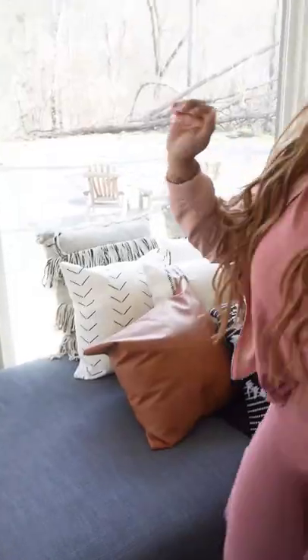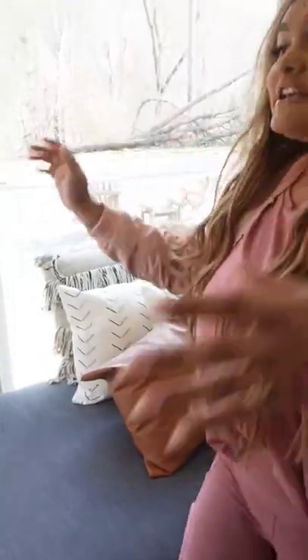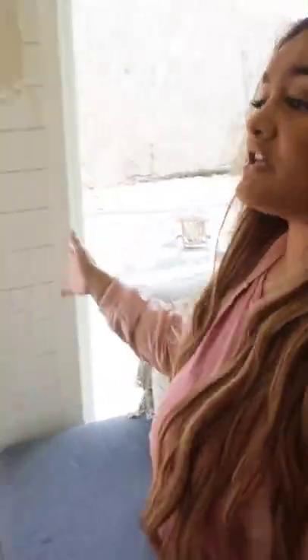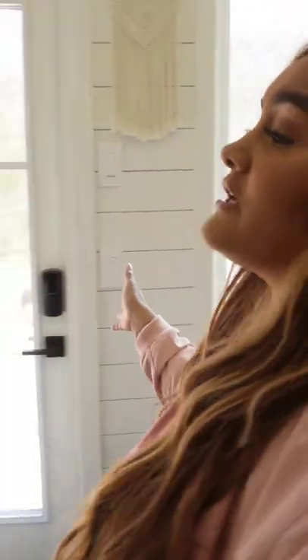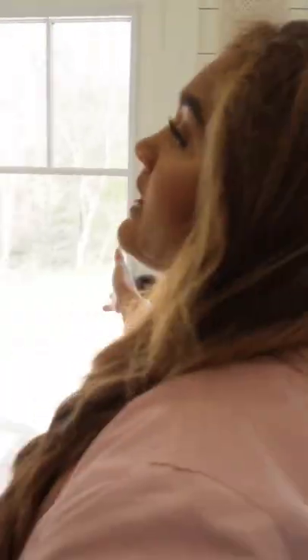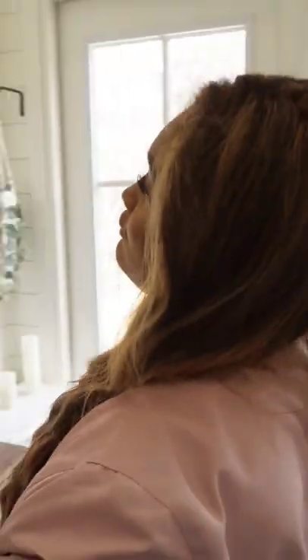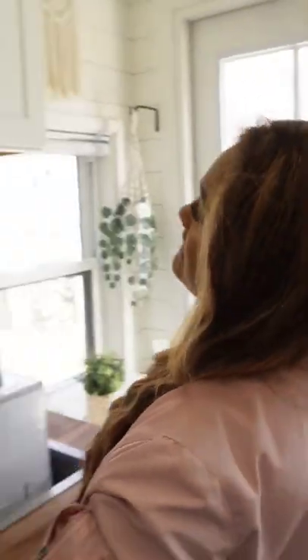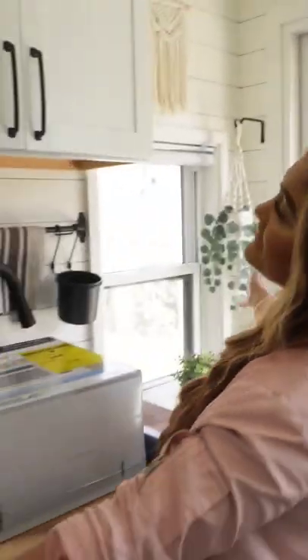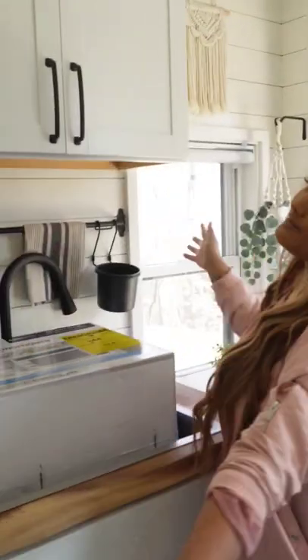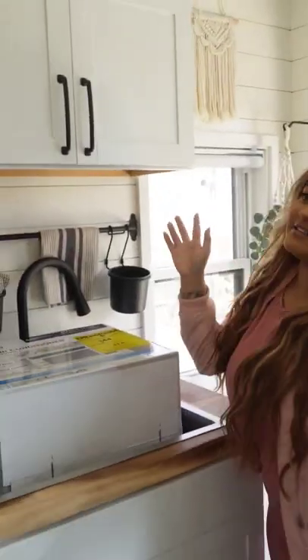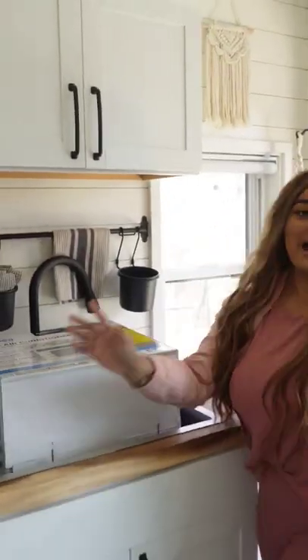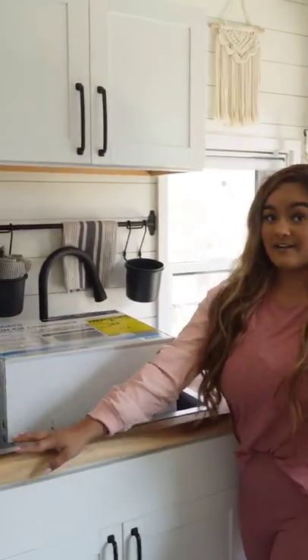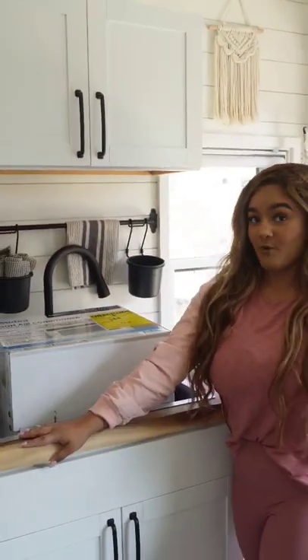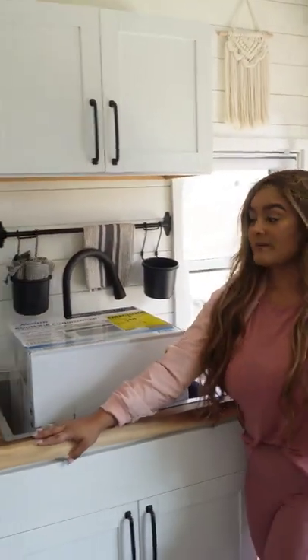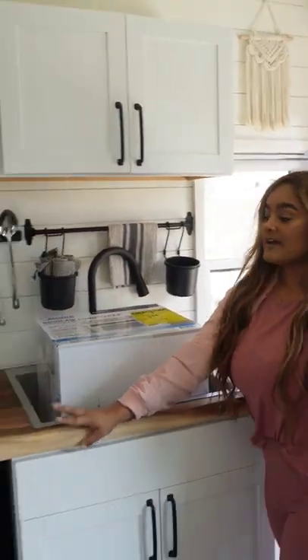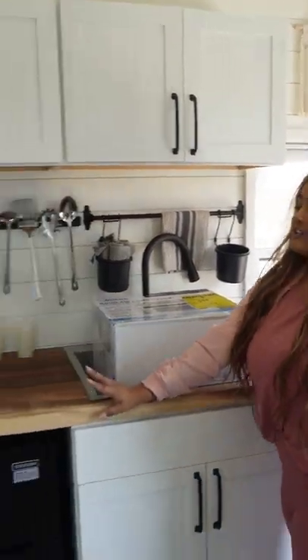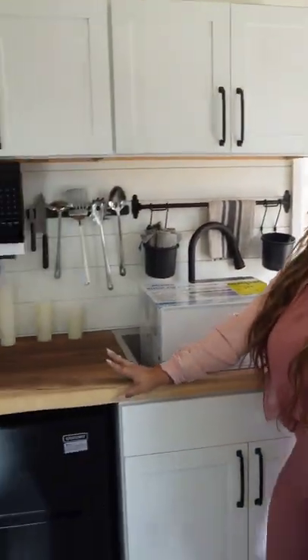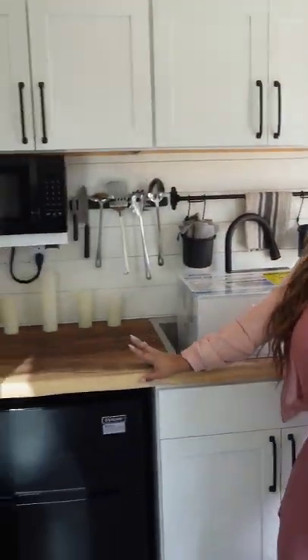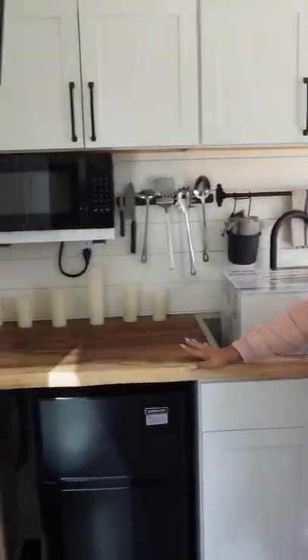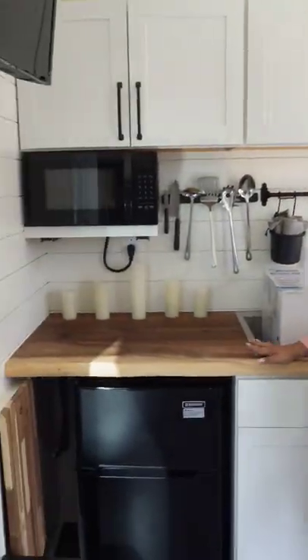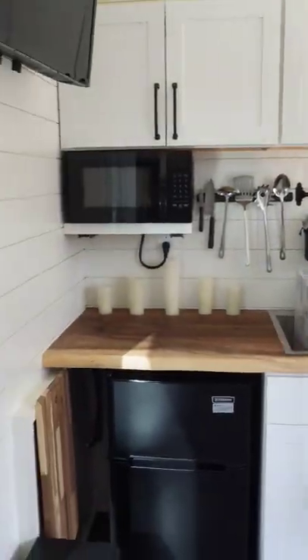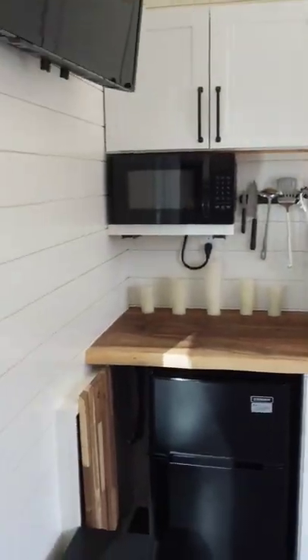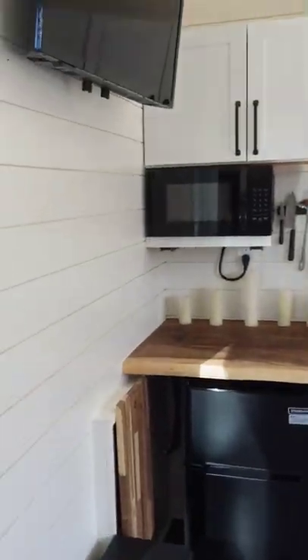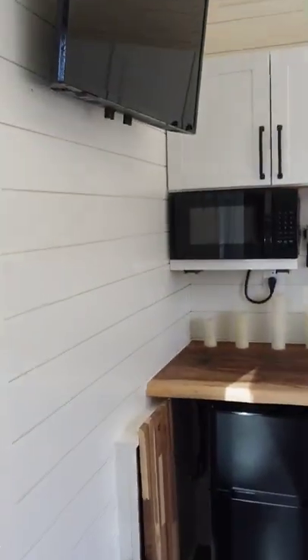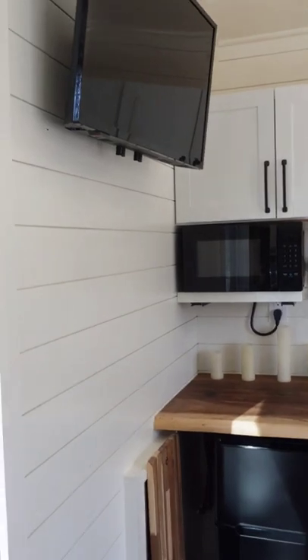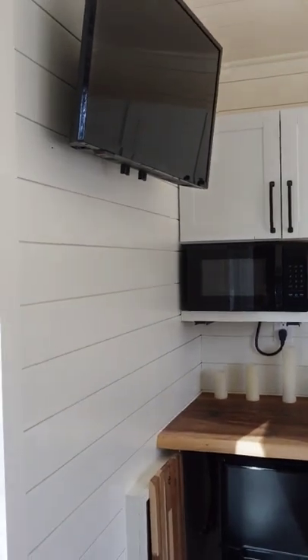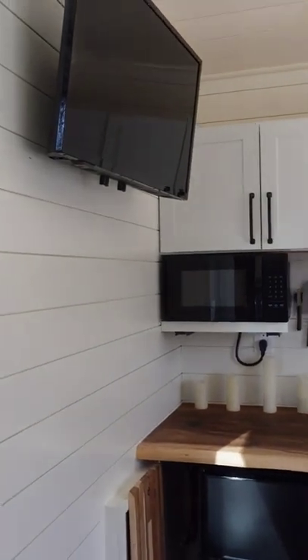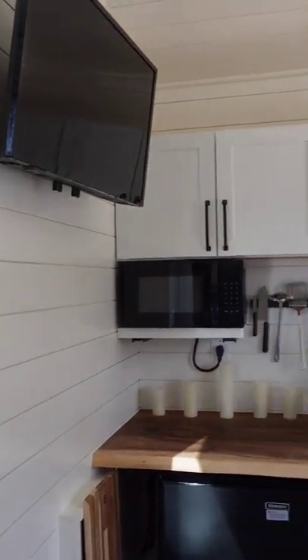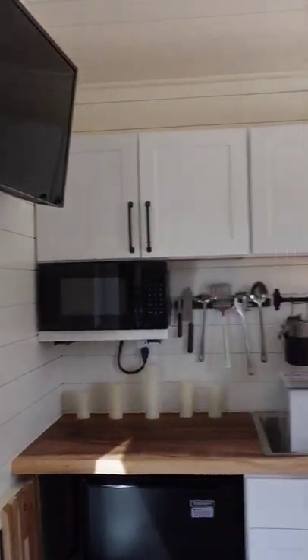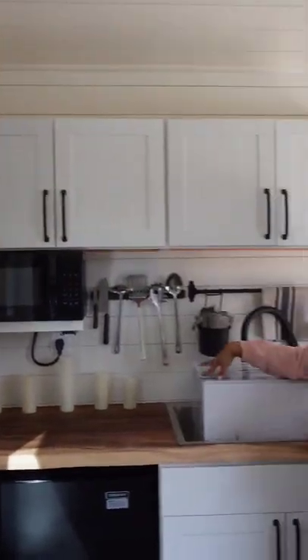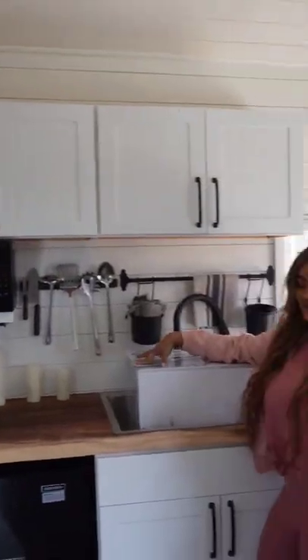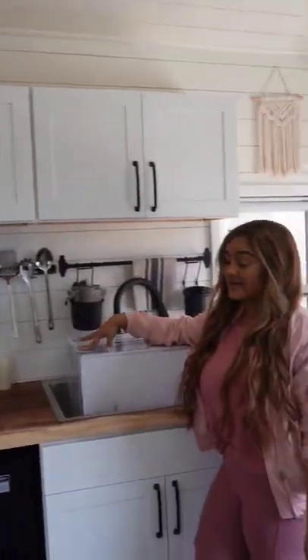My kitchen is my dream kitchen but in tiny form. Quartz countertops, farmhouse sink. Don't mind the AC unit that's inside of the sink.